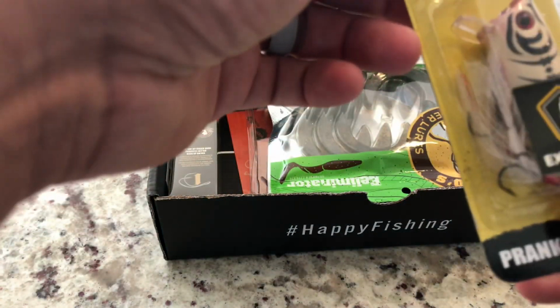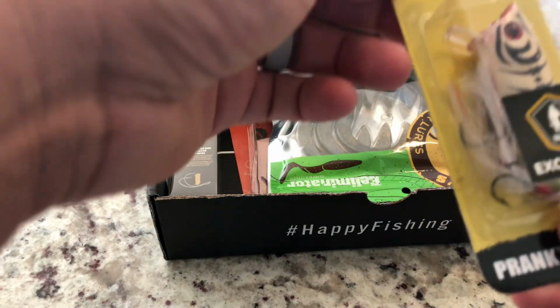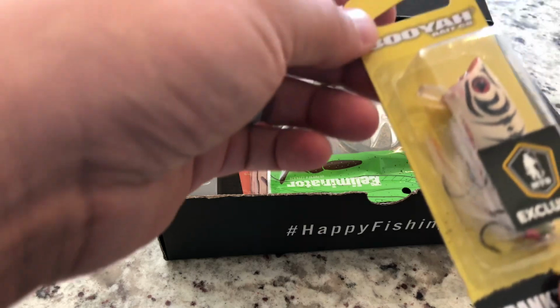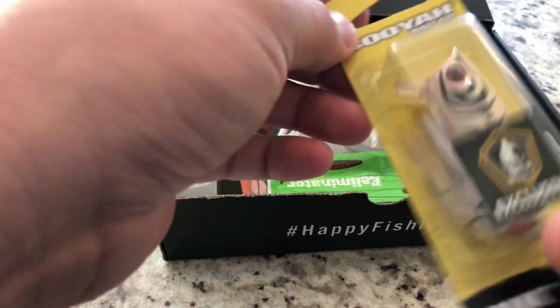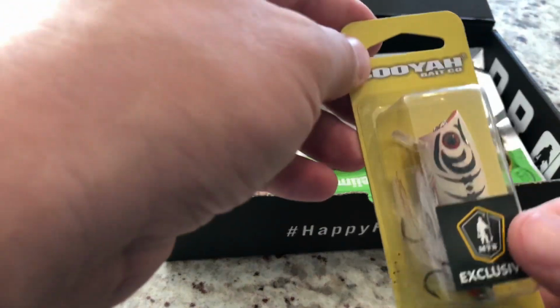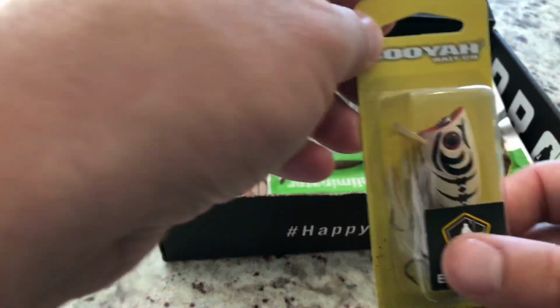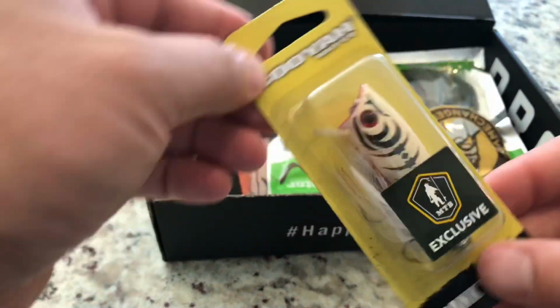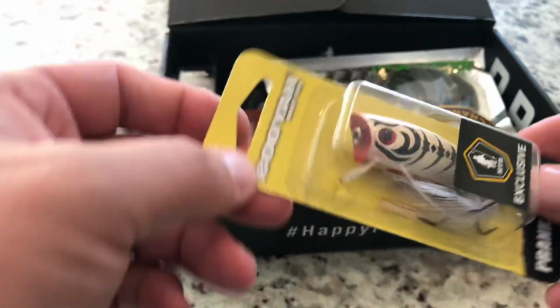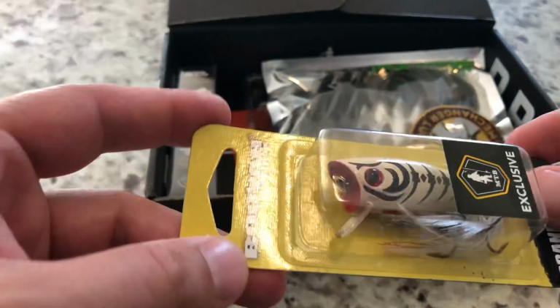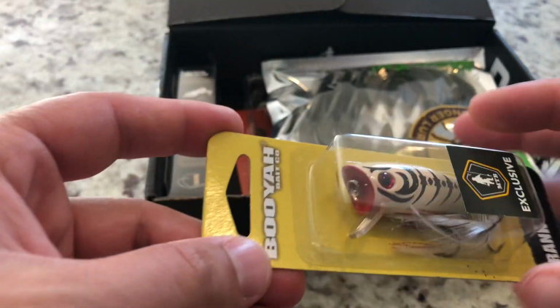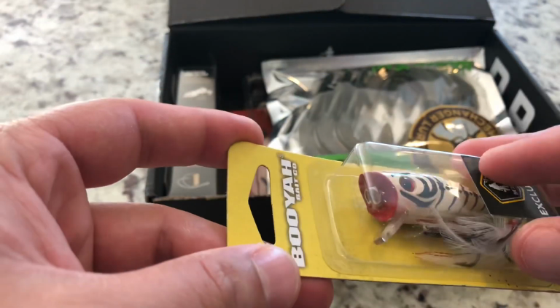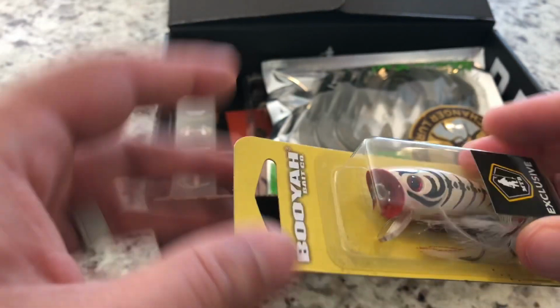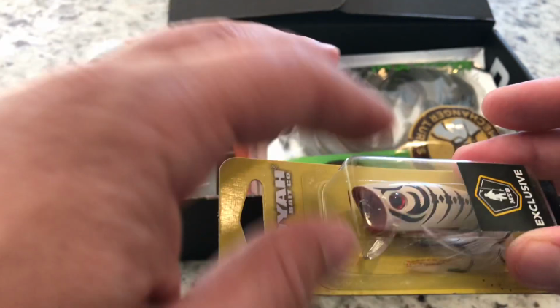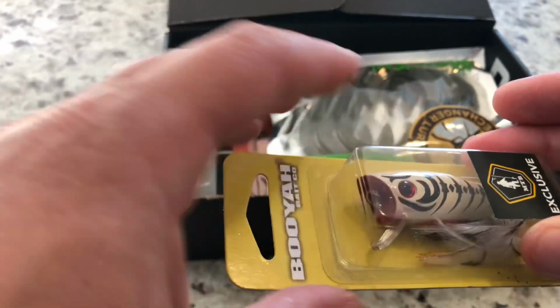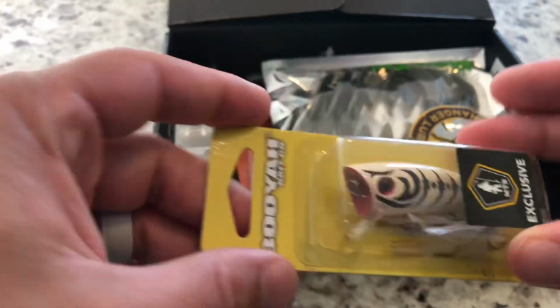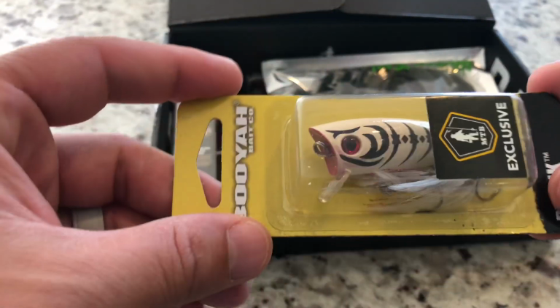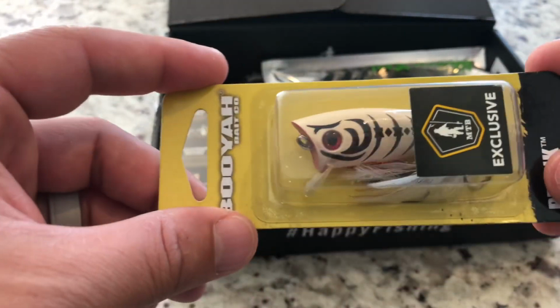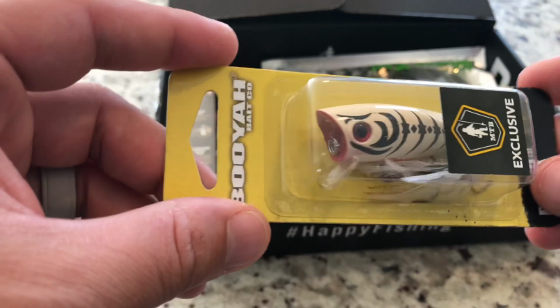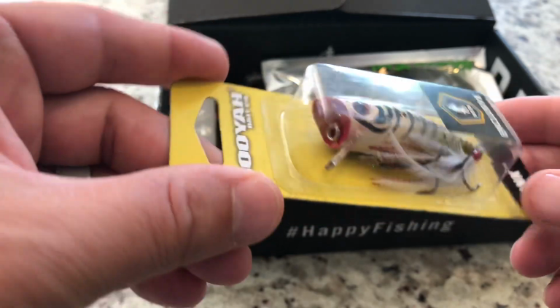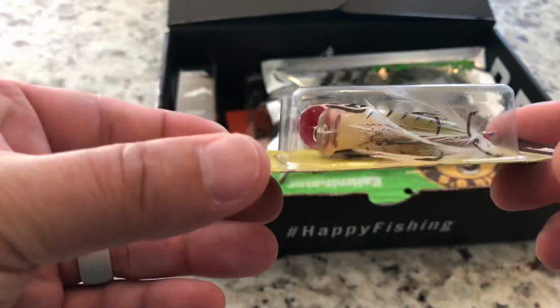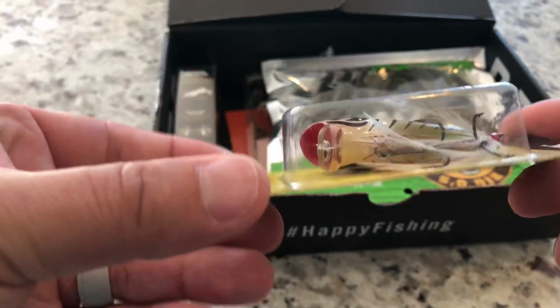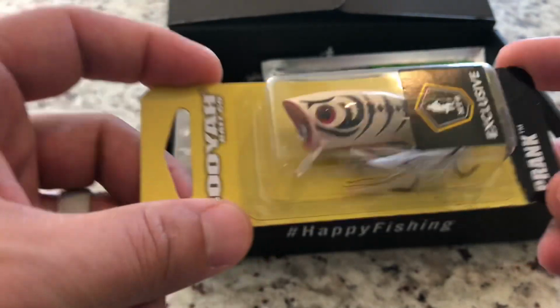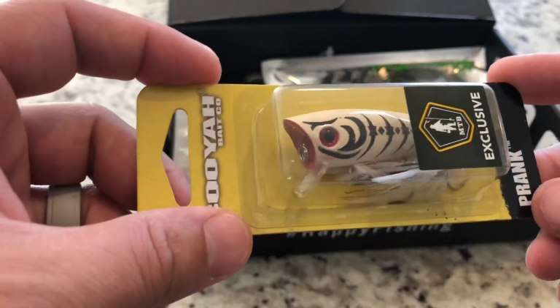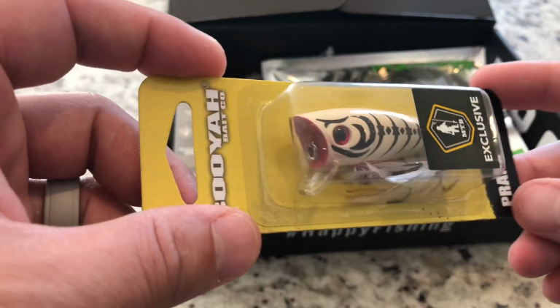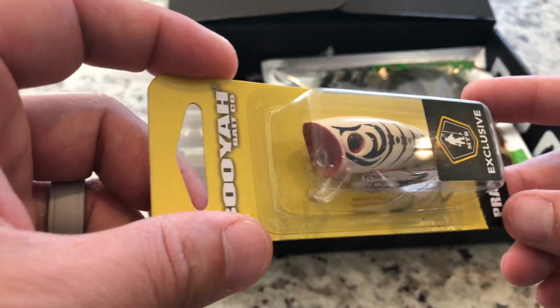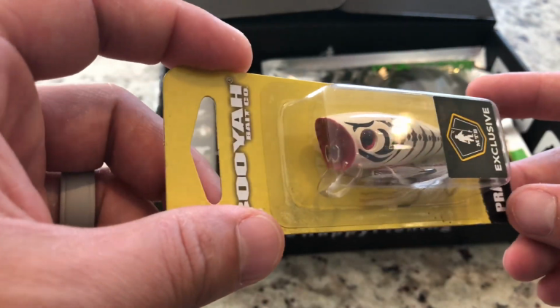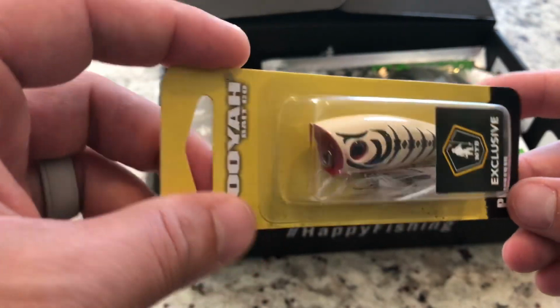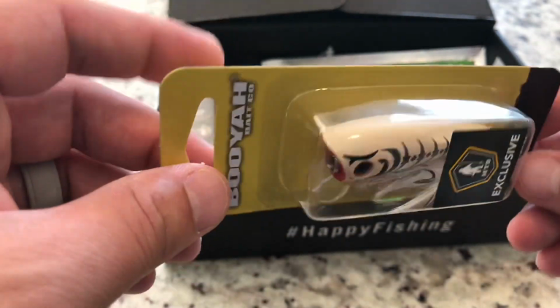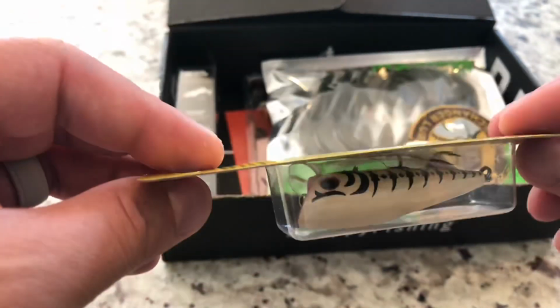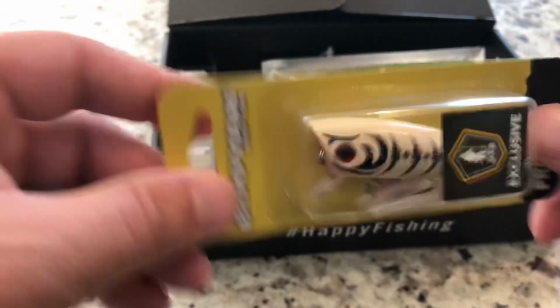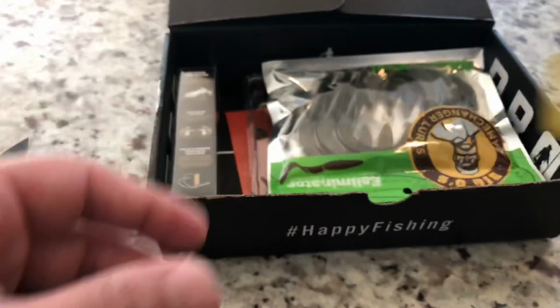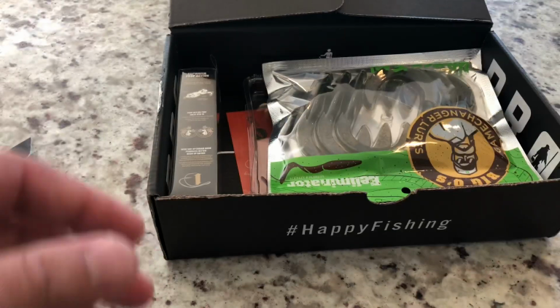Booyah. MTV Exclusive Popper. Oh, I've seen this one — I think someone else has done a video with it already. Cool colors.